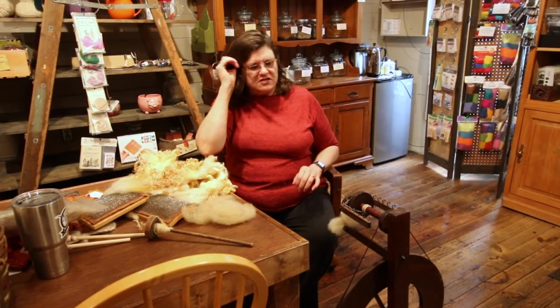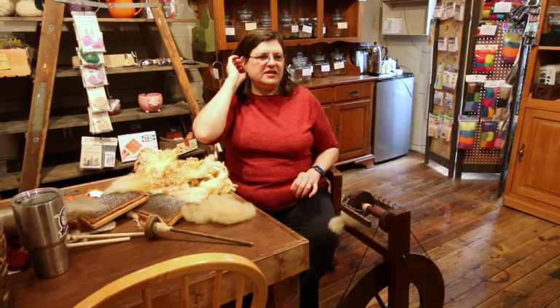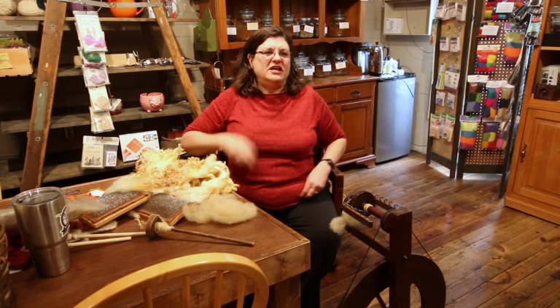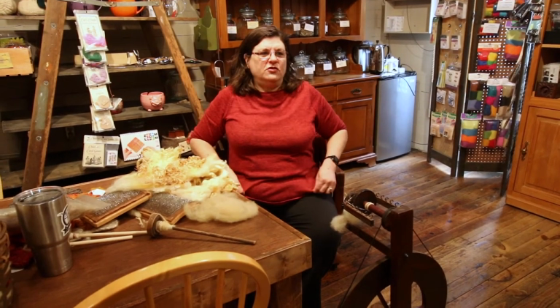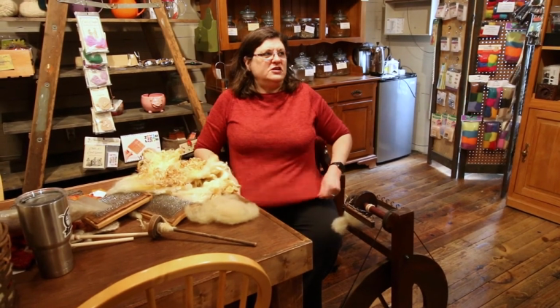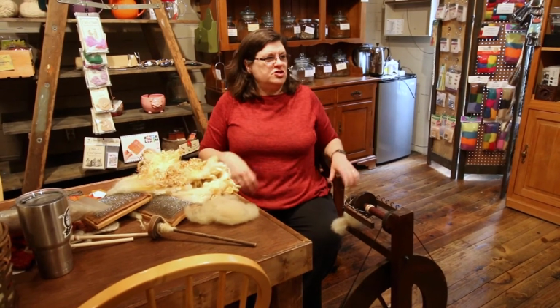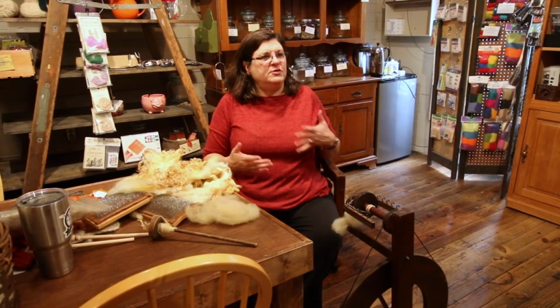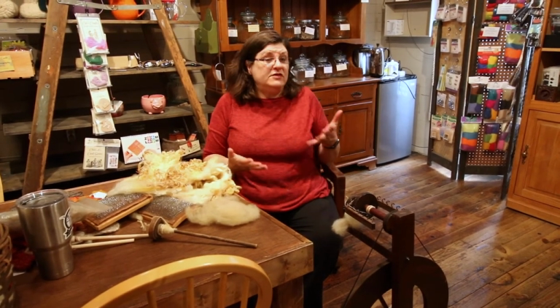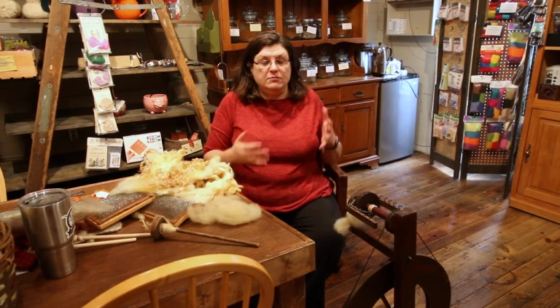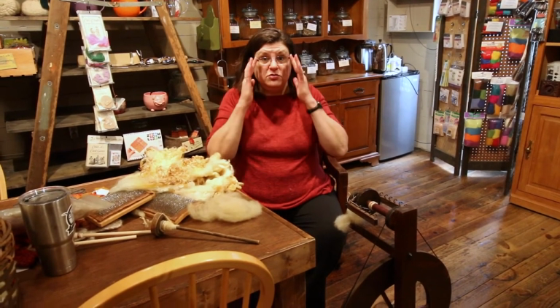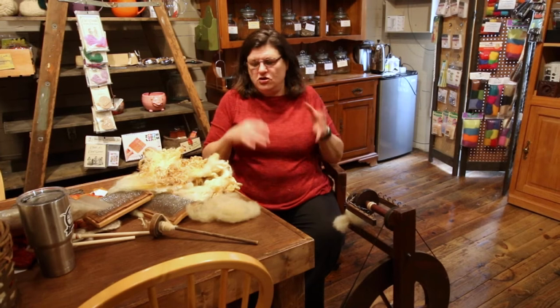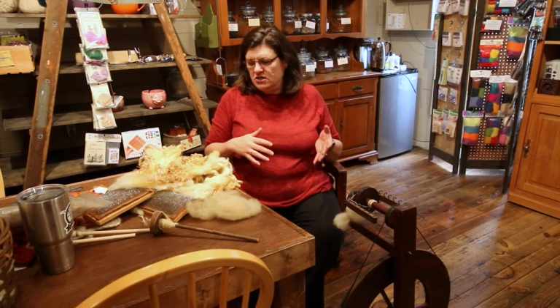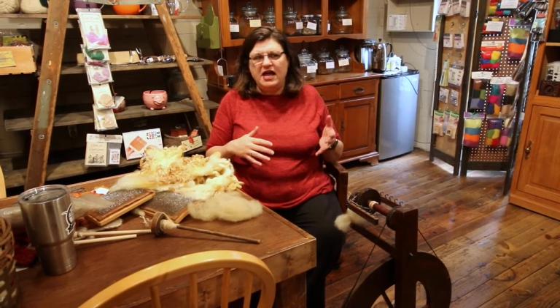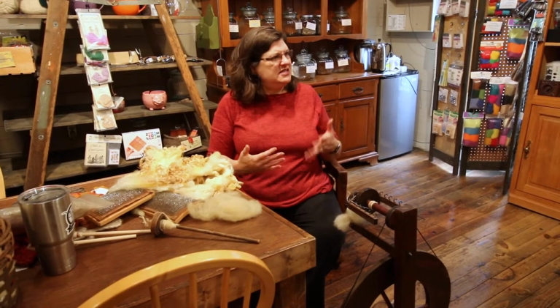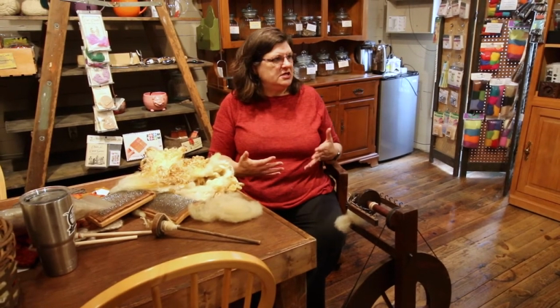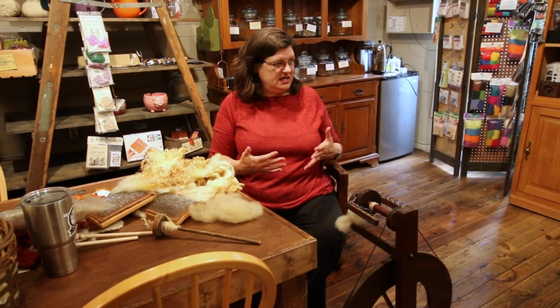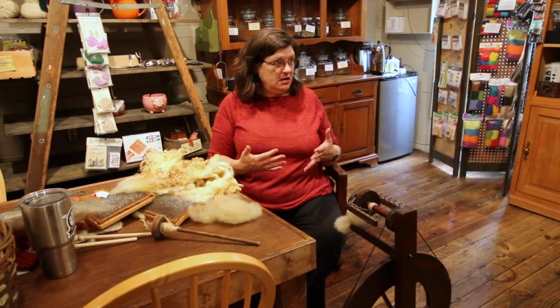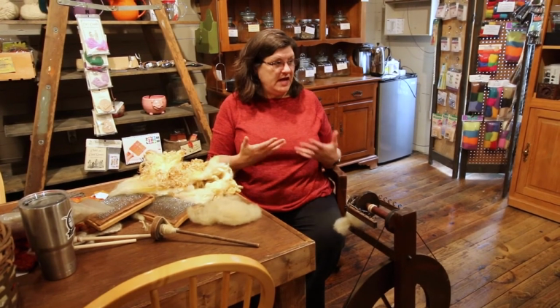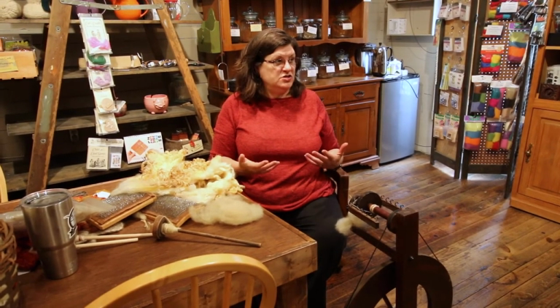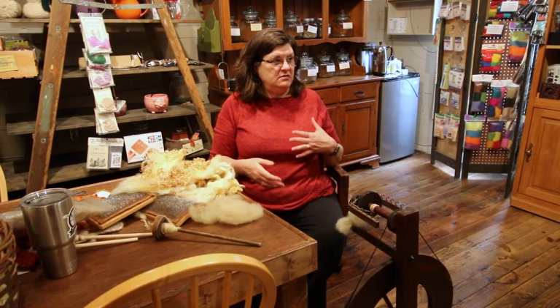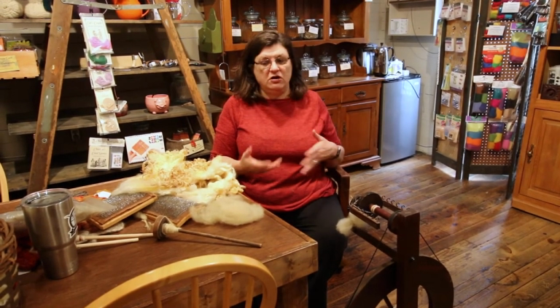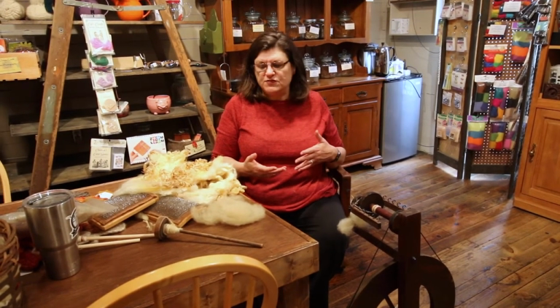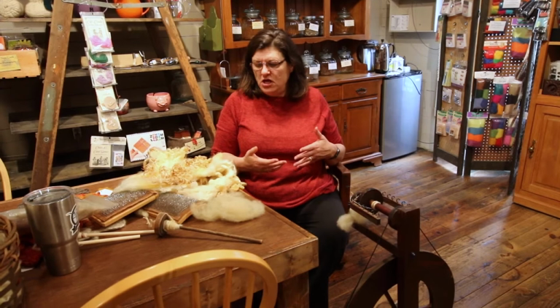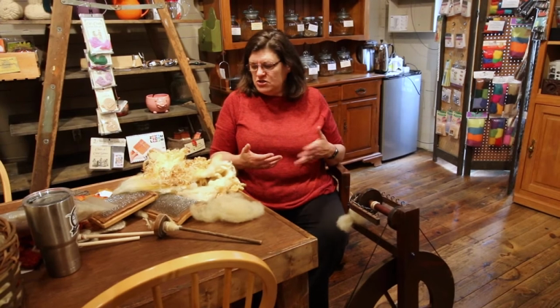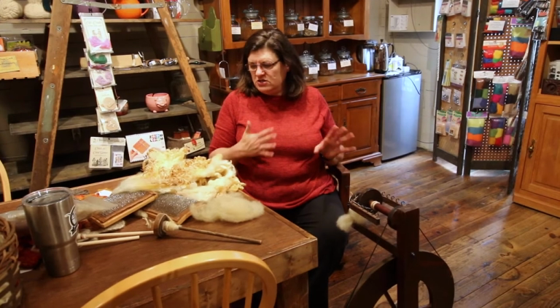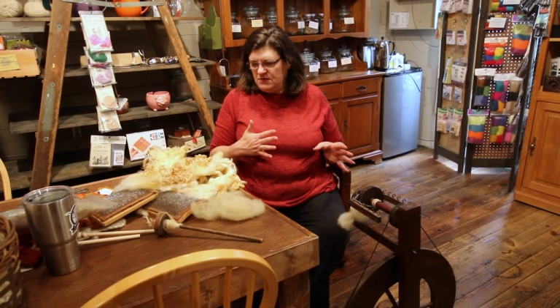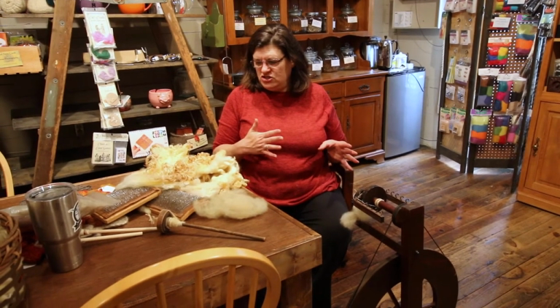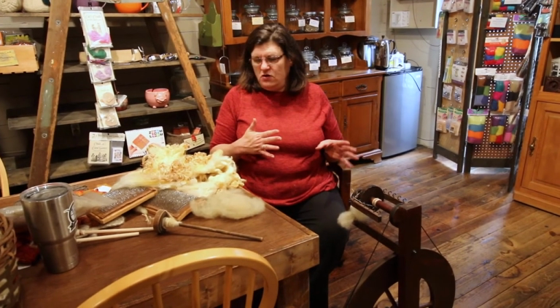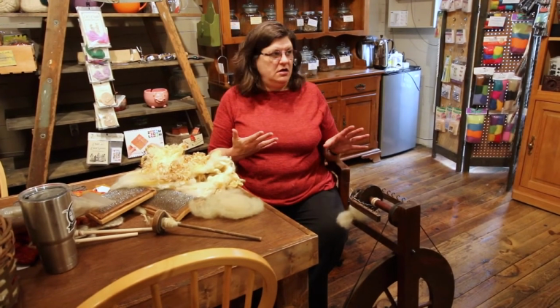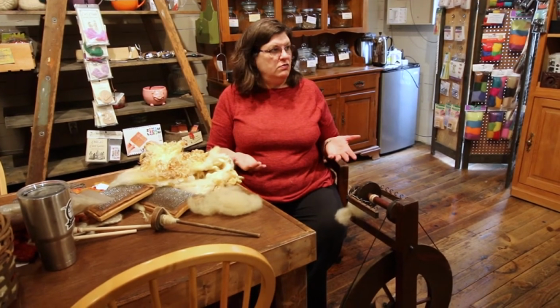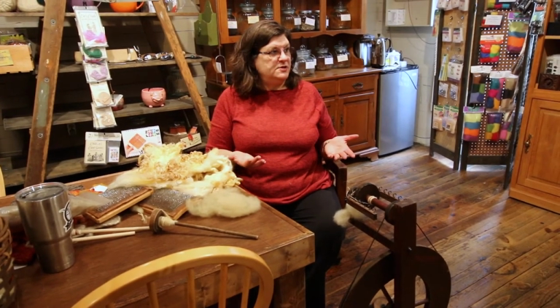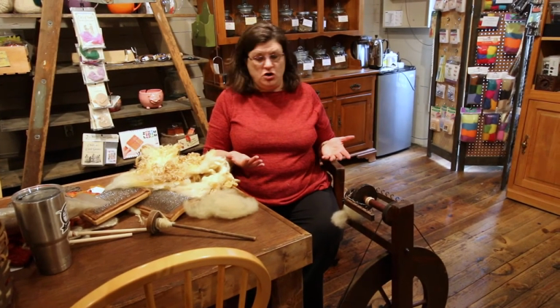I think it's a good idea for knitters and crocheters, weavers, anybody who uses yarn to have at least a basic understanding of how yarn is made and where it comes from. So I thought I'd do a little demonstration on how we spin yarn.